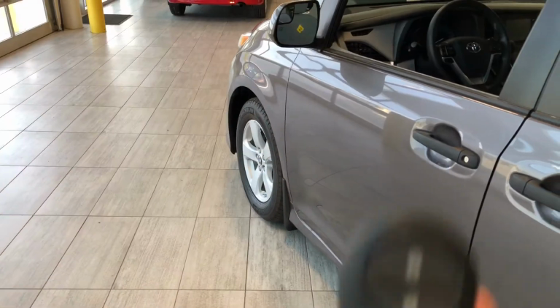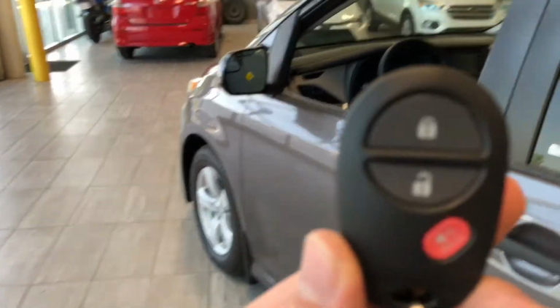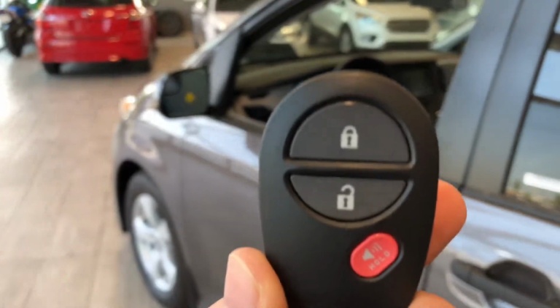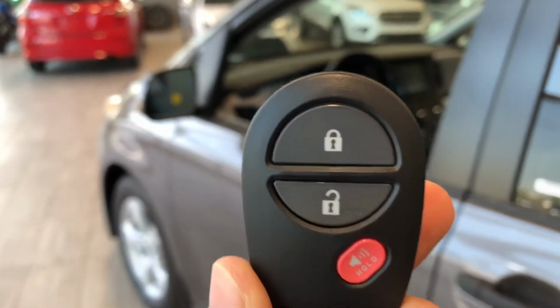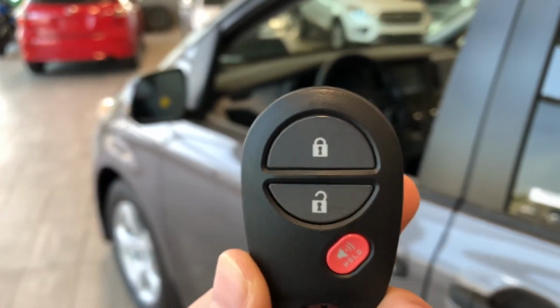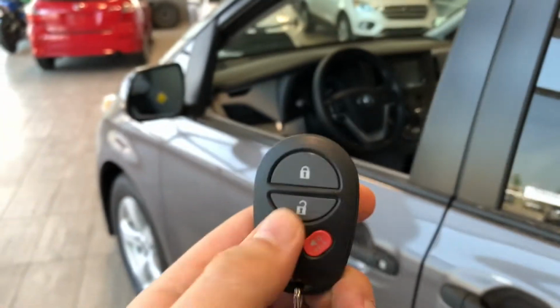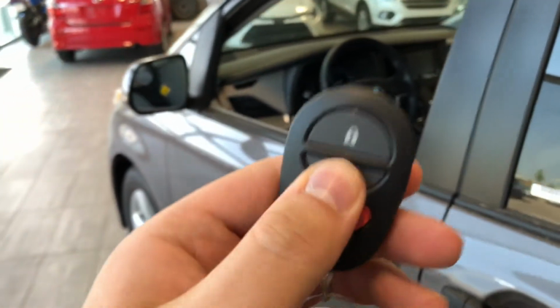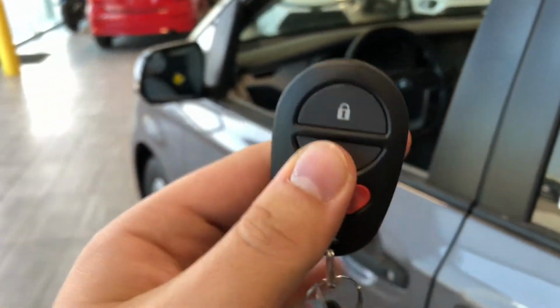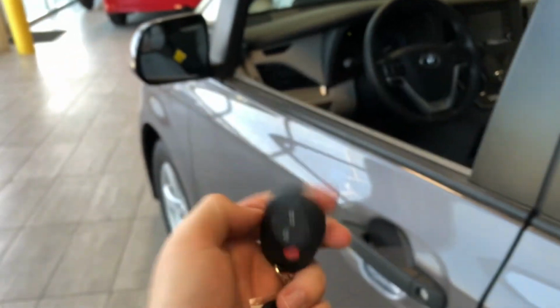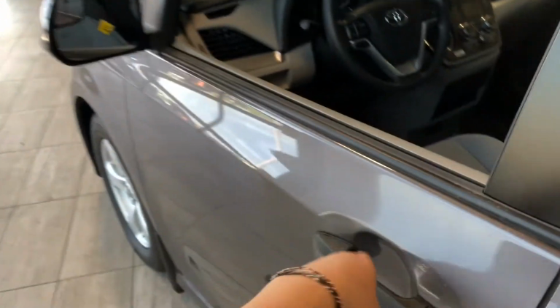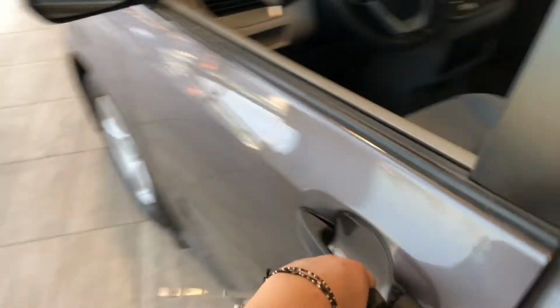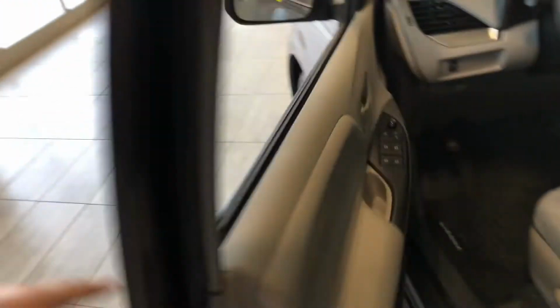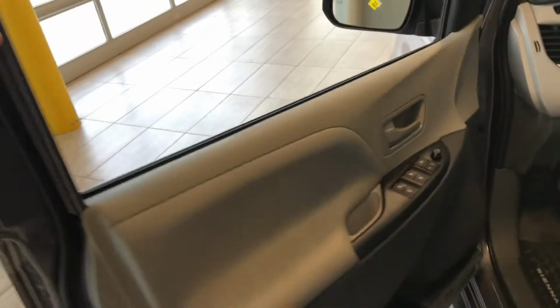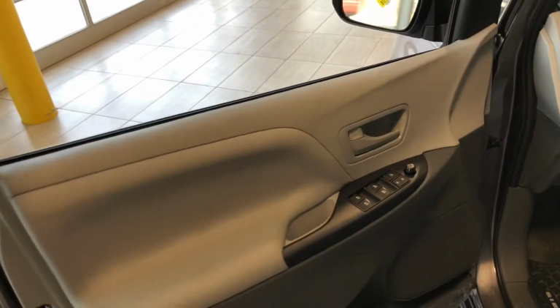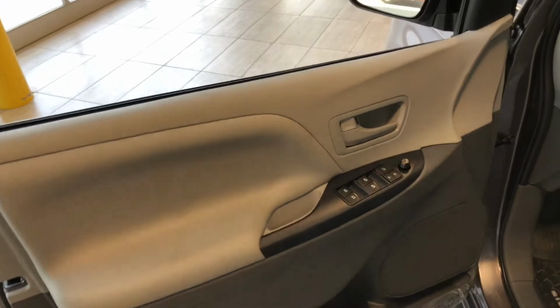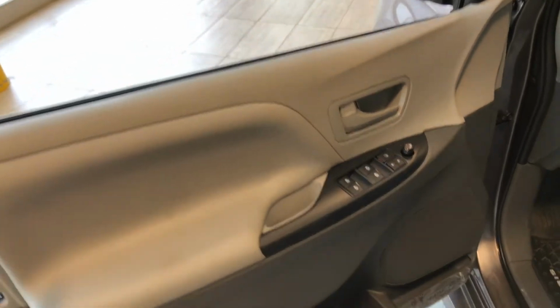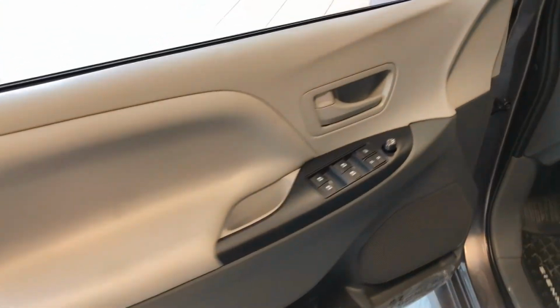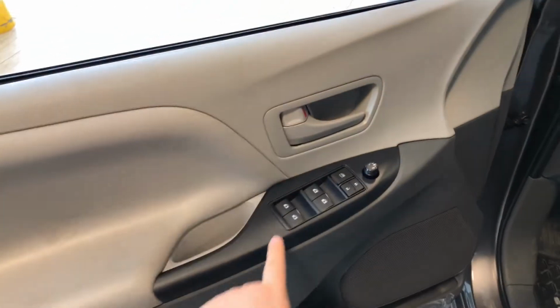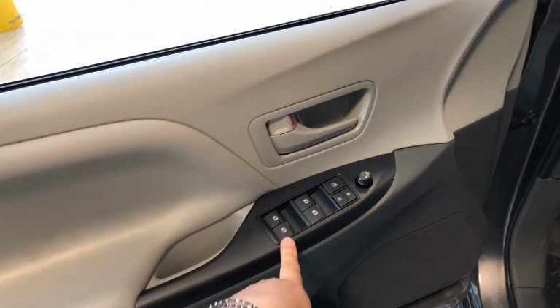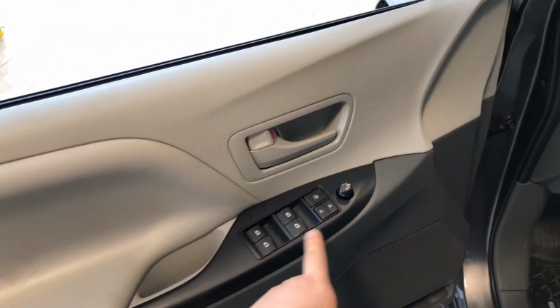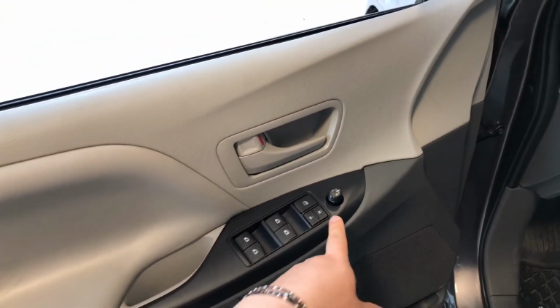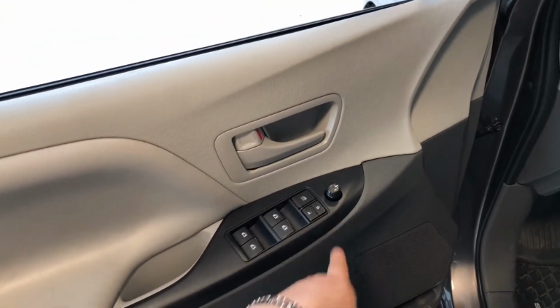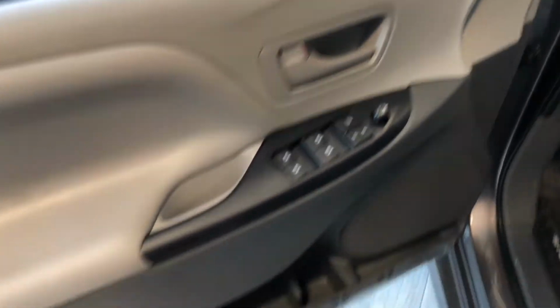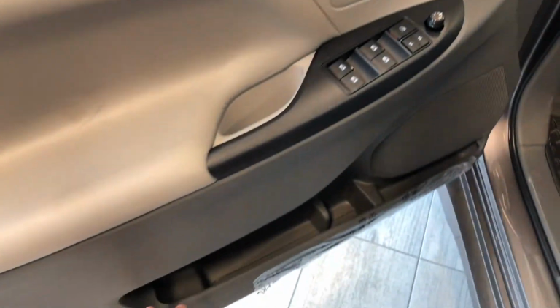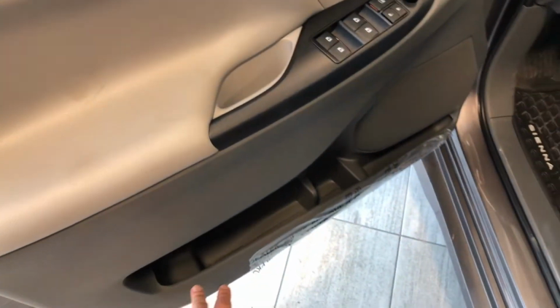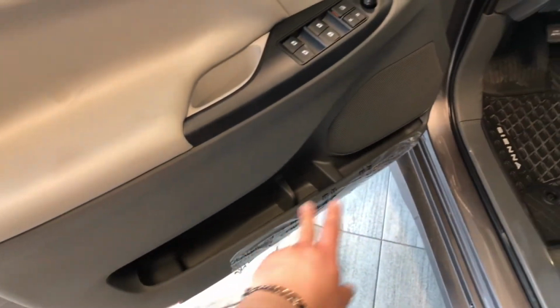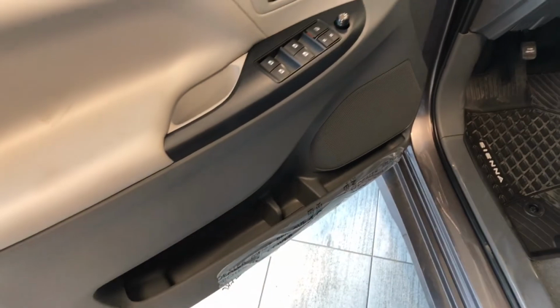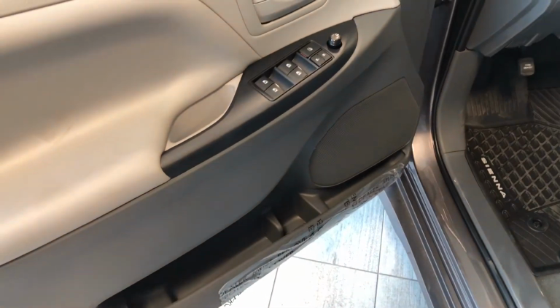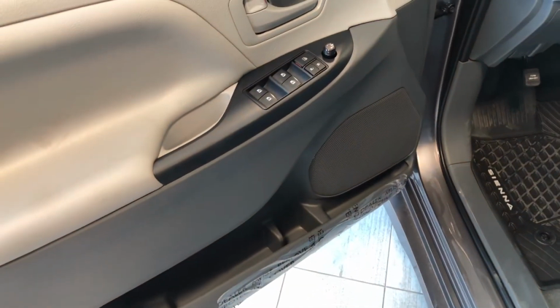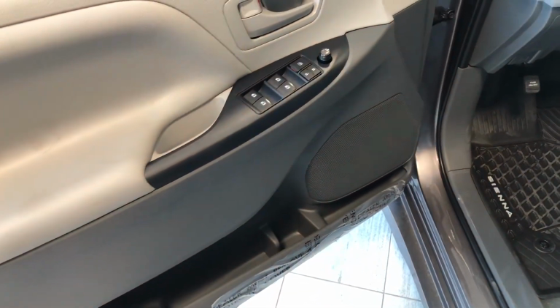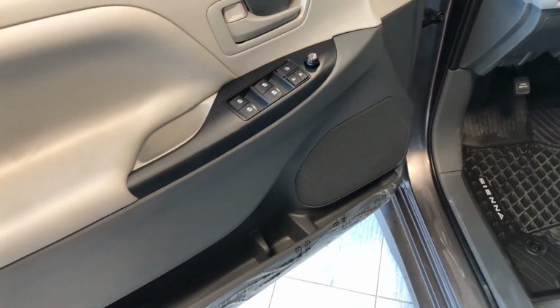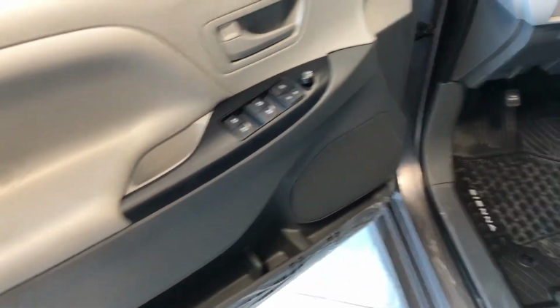Helping us inside is our key fob. It has our lock and unlock button. We're going to press that unlock button once for the driver's side to take a look in the front first. Right up top you have your power windows, locks and mirrors. You also have some storage space that runs along the entire side of the bottom of the door.